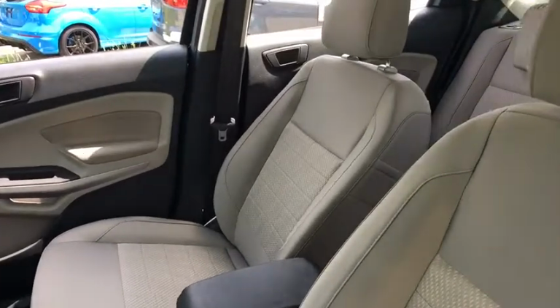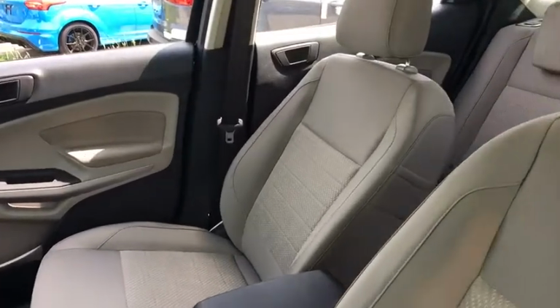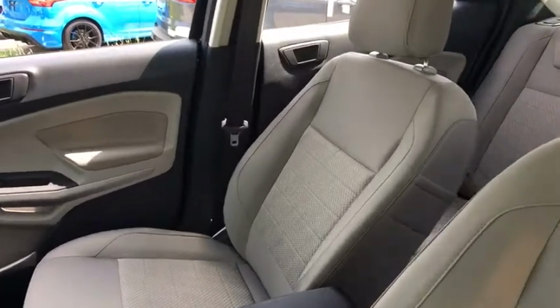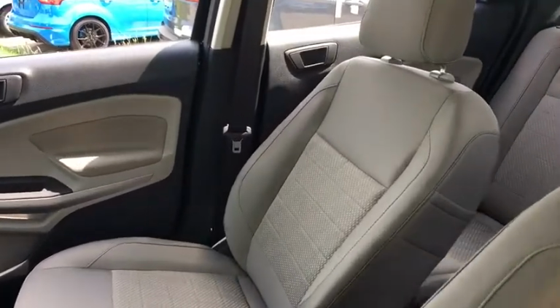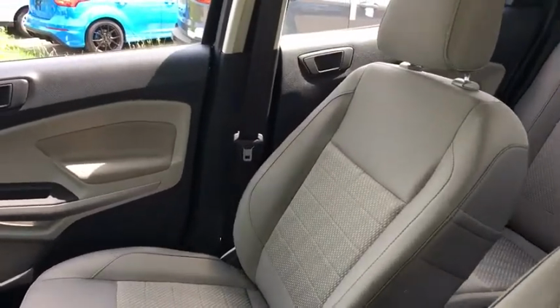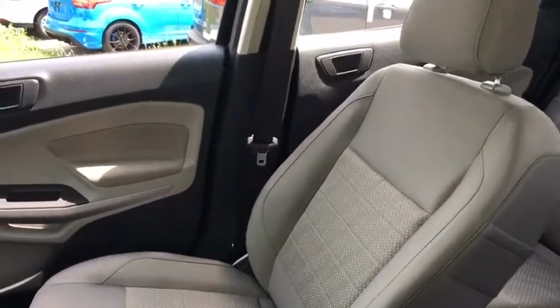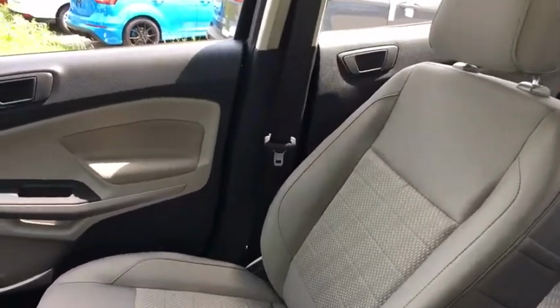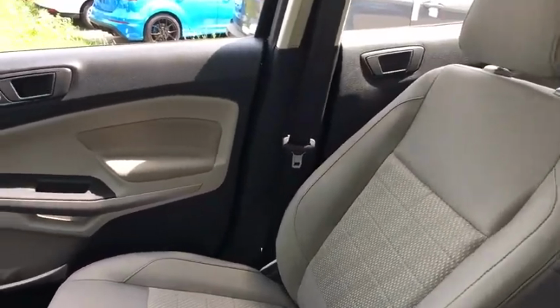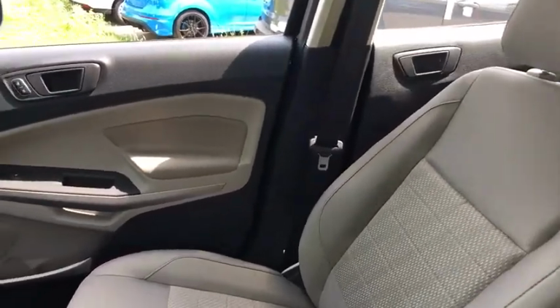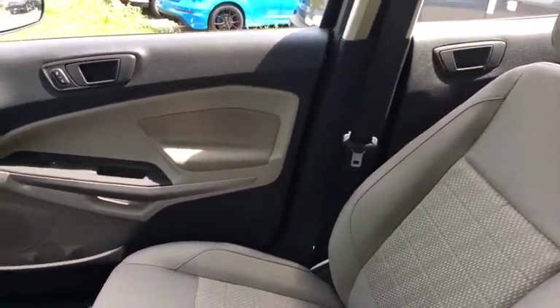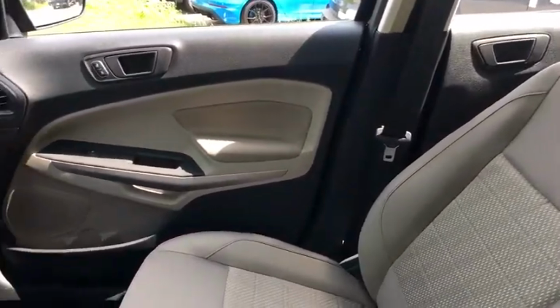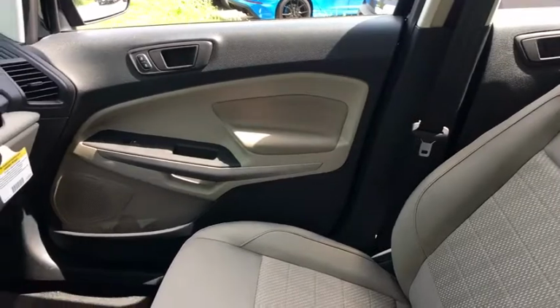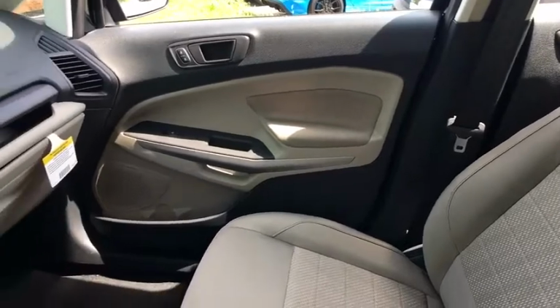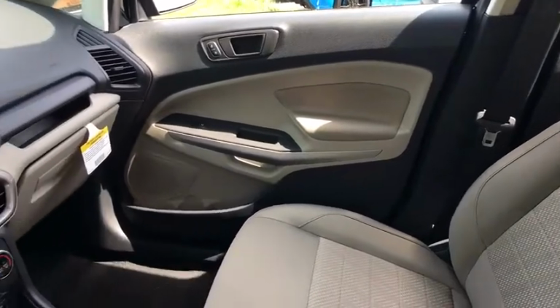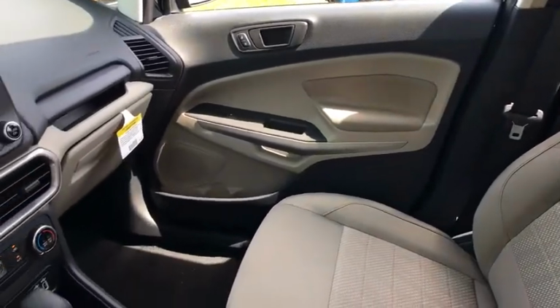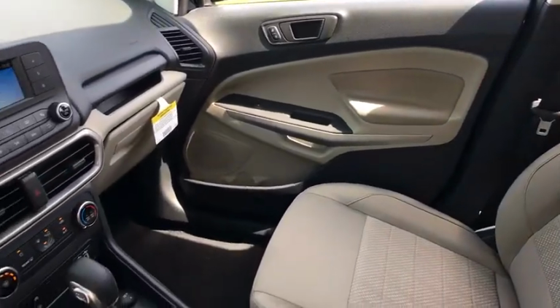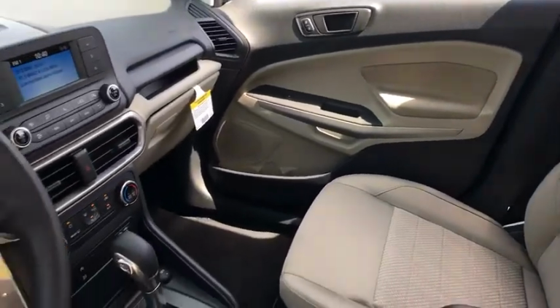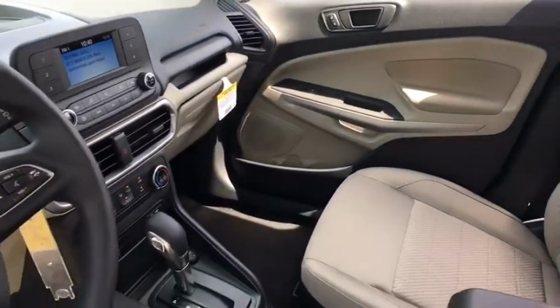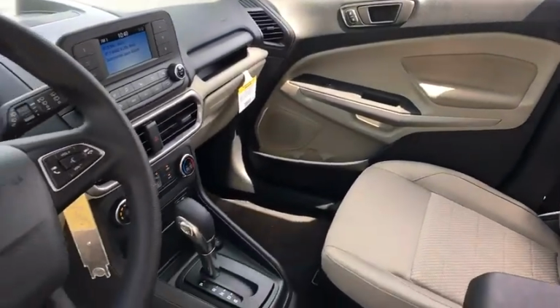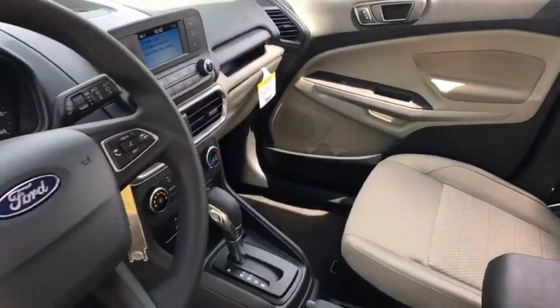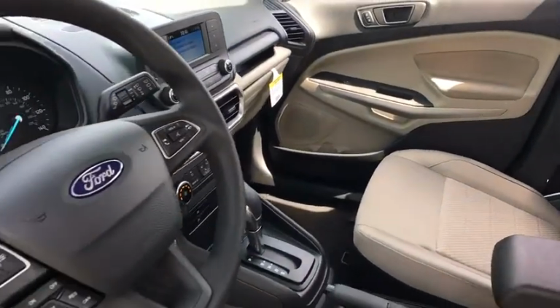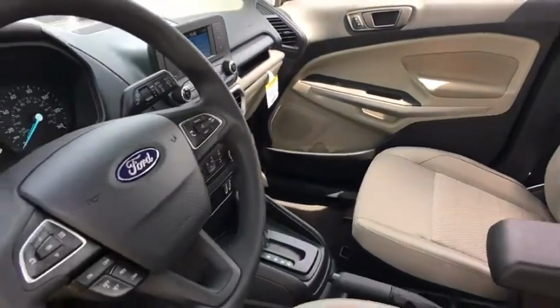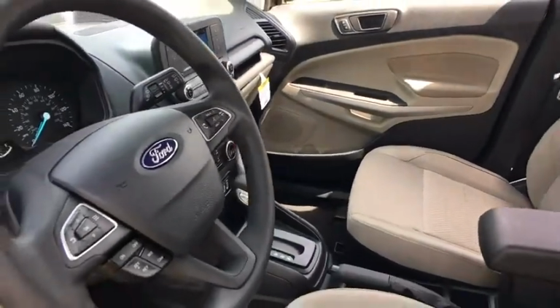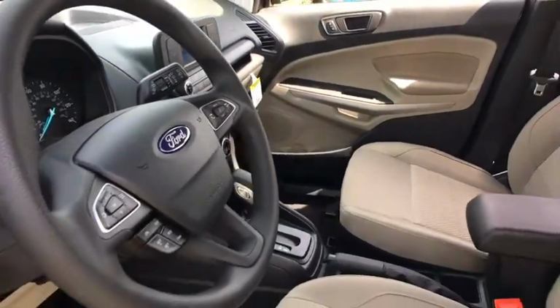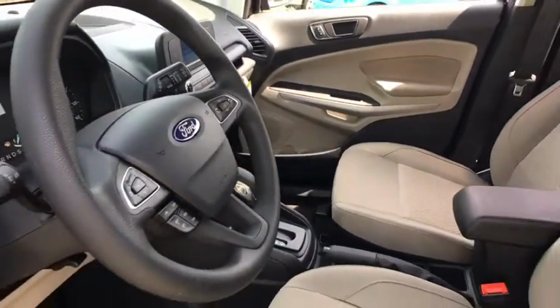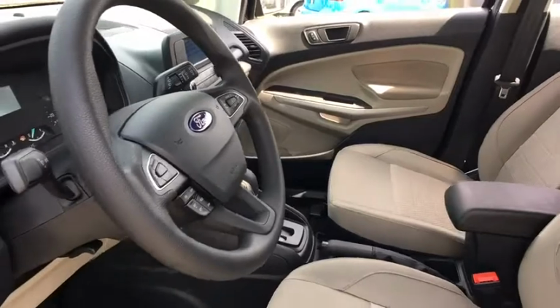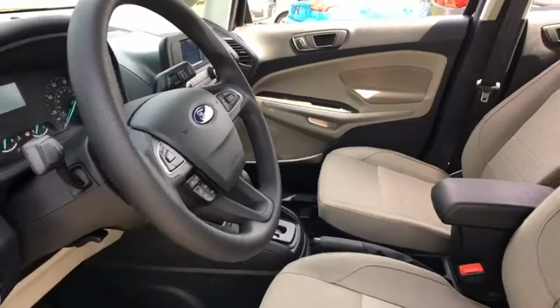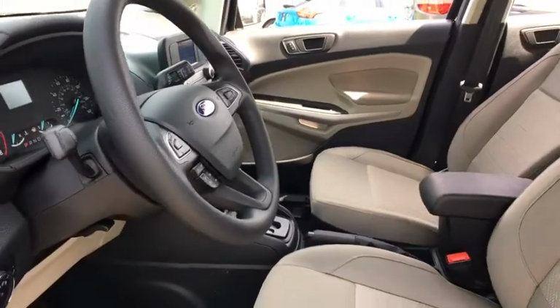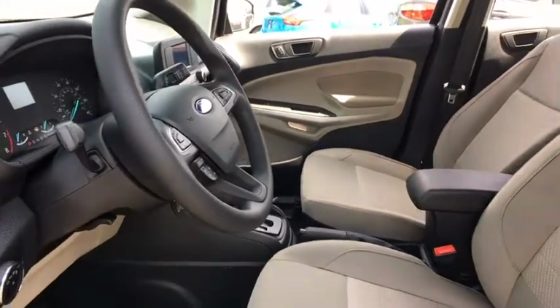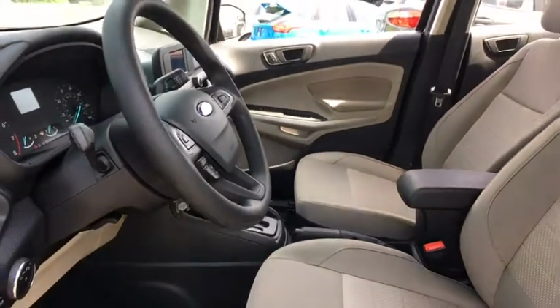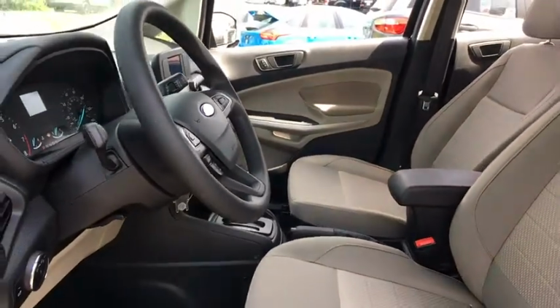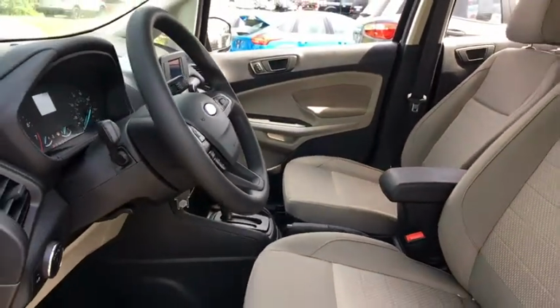Here are some of this vehicle's great options: traction control, dual airbags, power steering, four-wheel disc brakes, compass, electronic stability control, rear window defroster, trip computer.